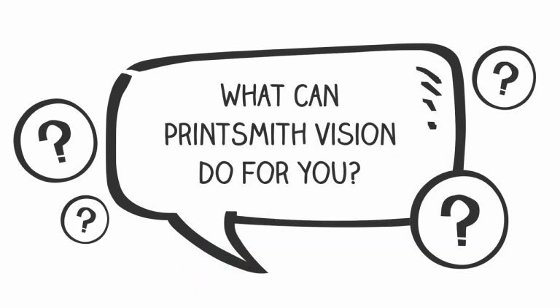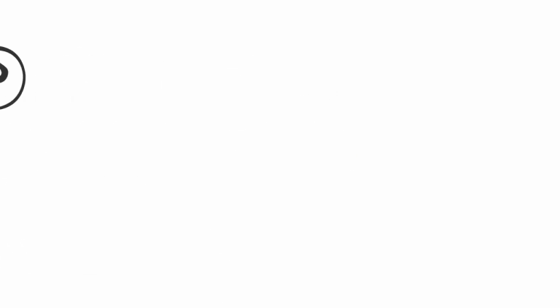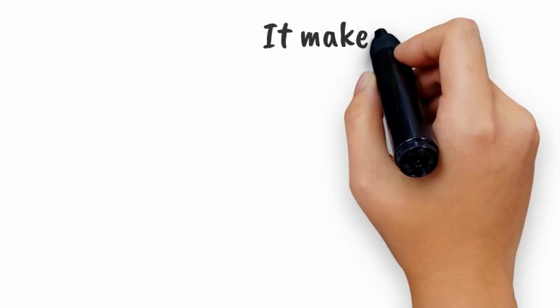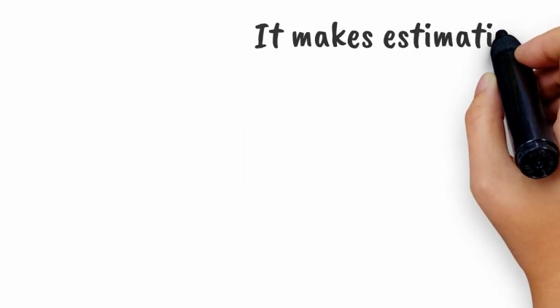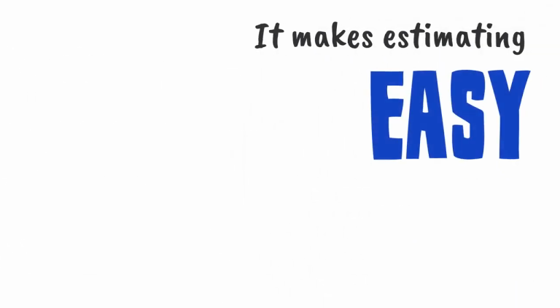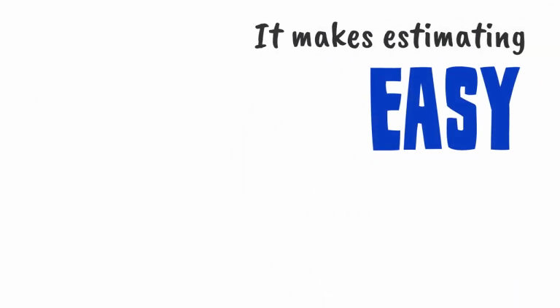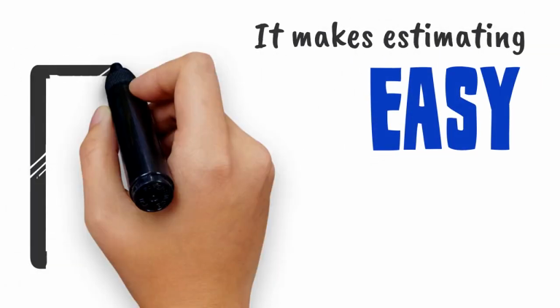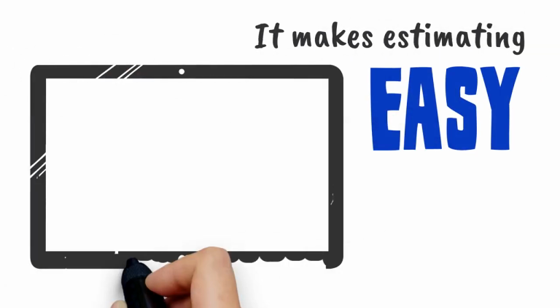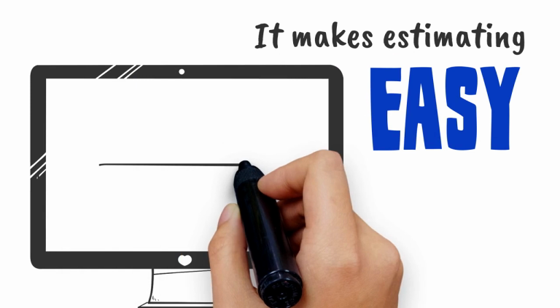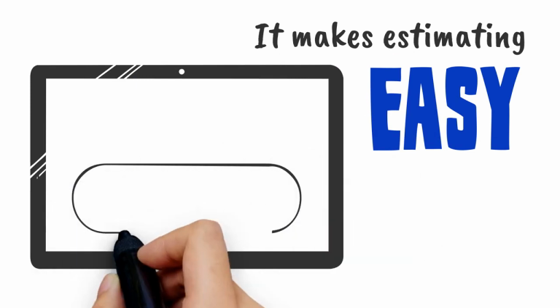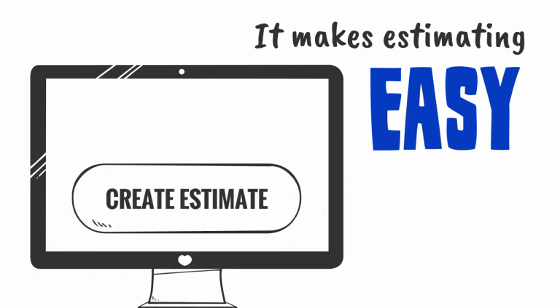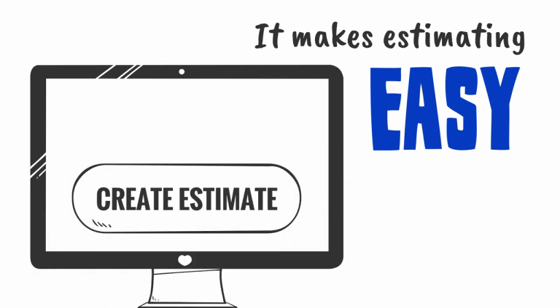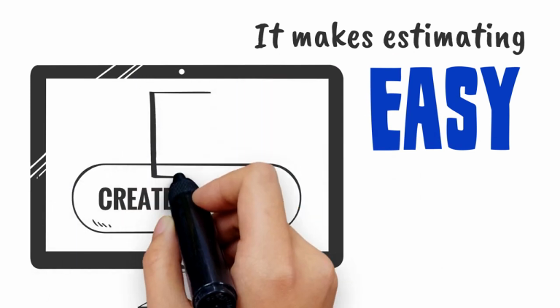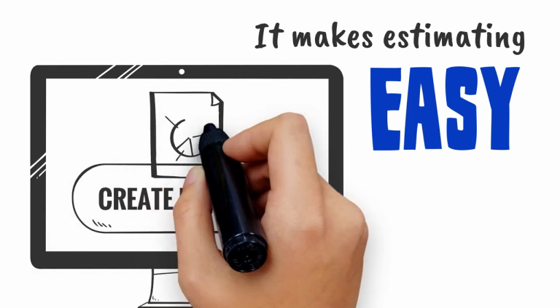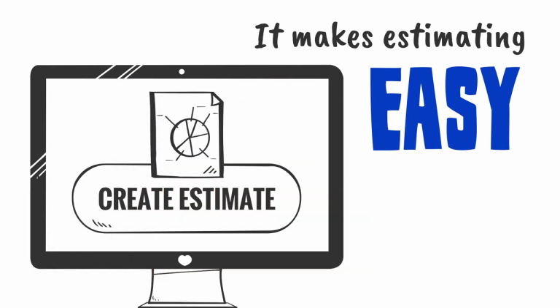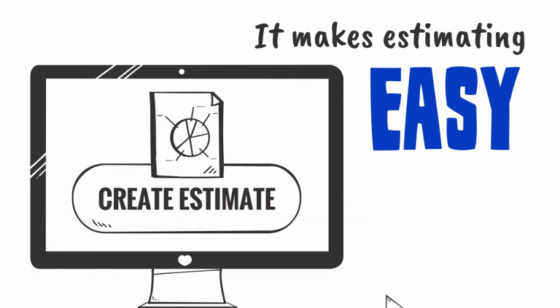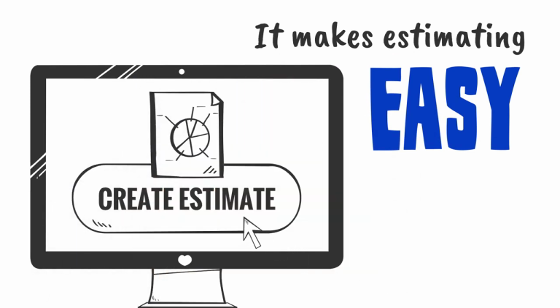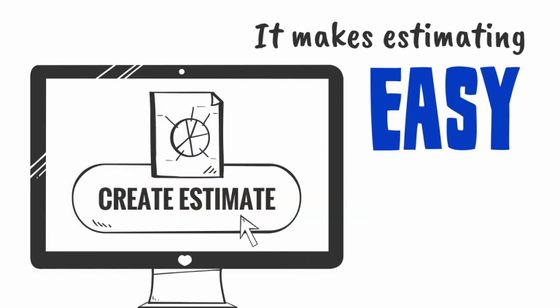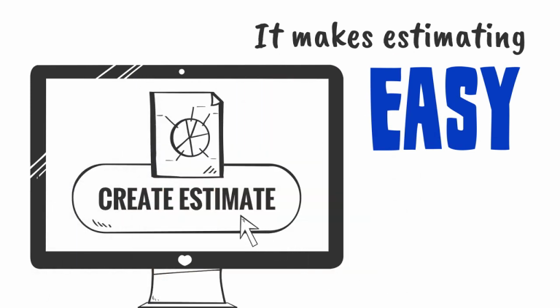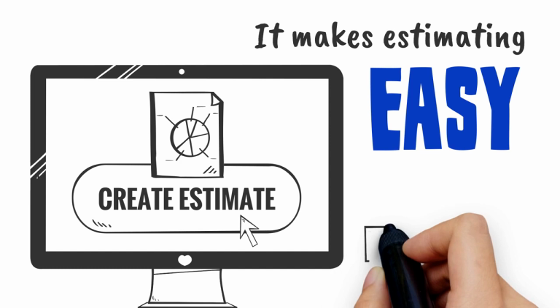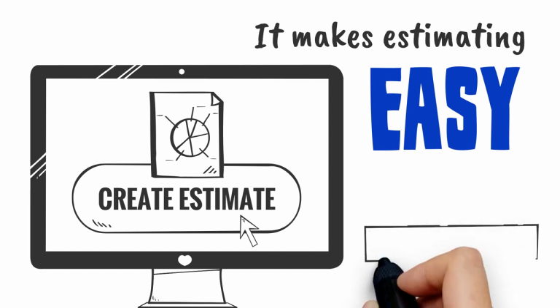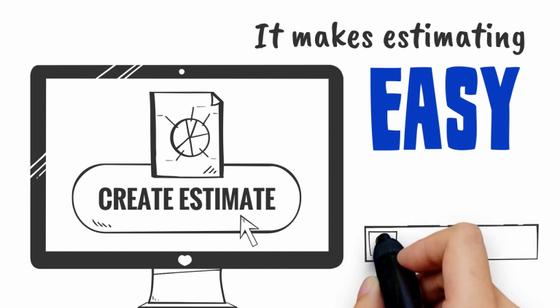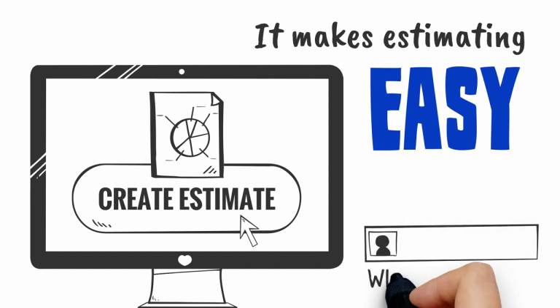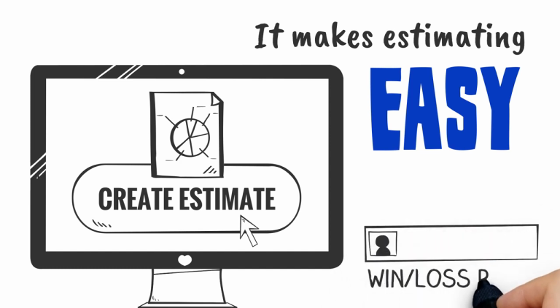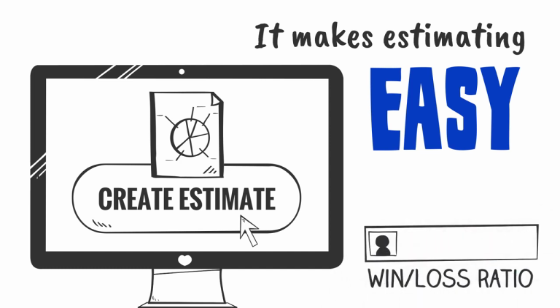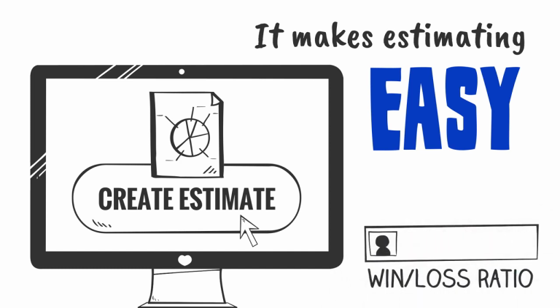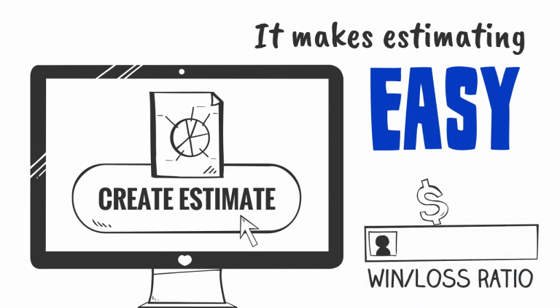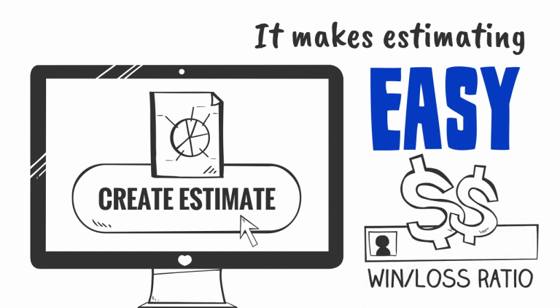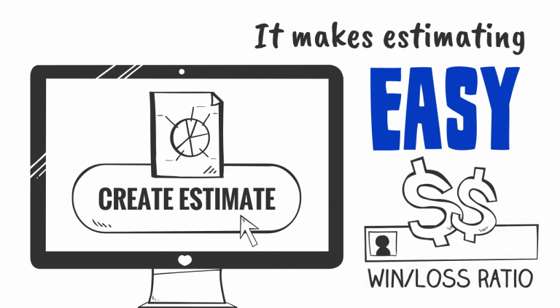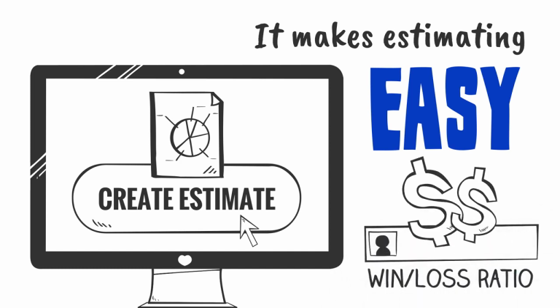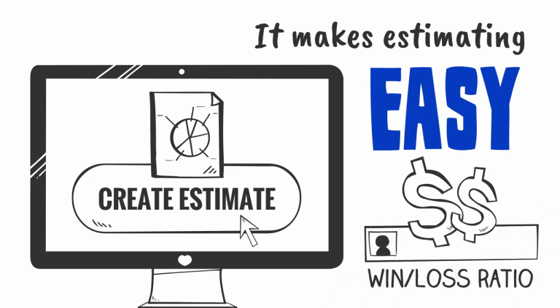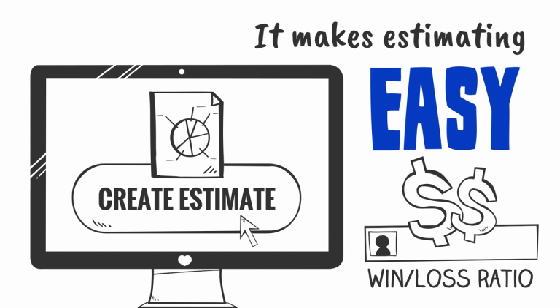It makes estimating easy. Easily create estimates for all your jobs, from business cards to complex projects. Track every estimate created and see win-loss ratios by customer so you know what customers offer the greatest potential profit.